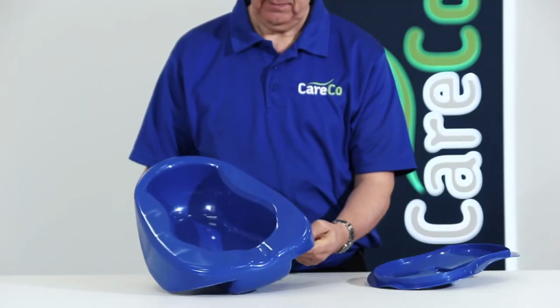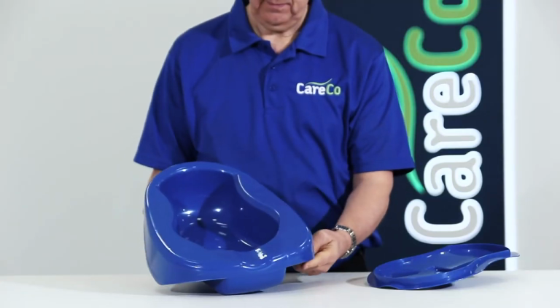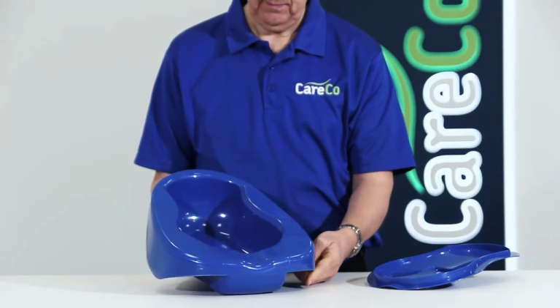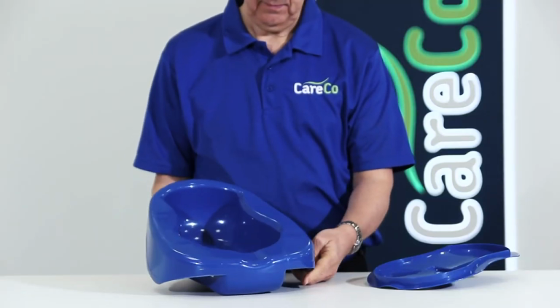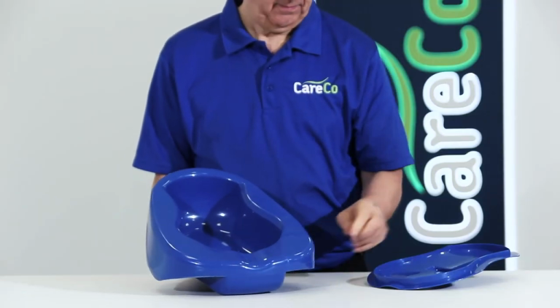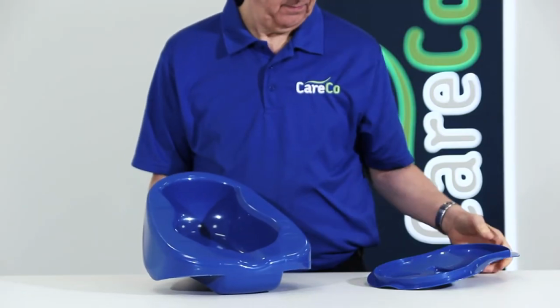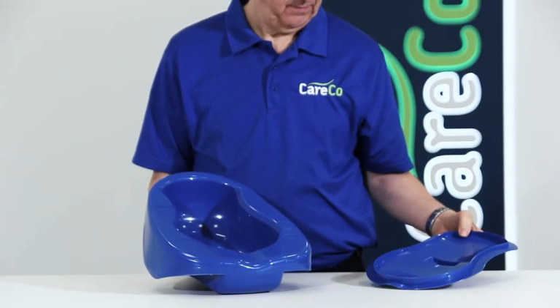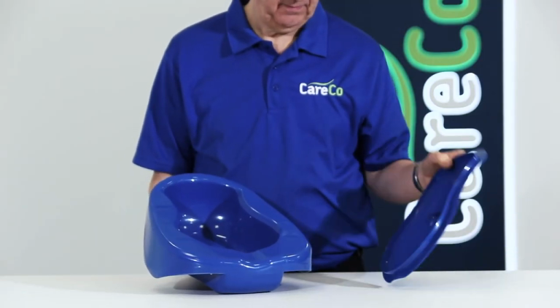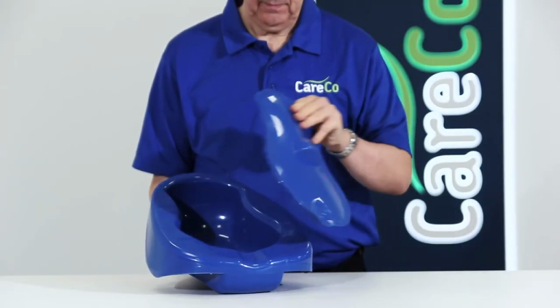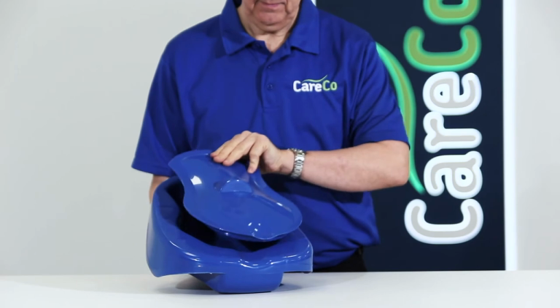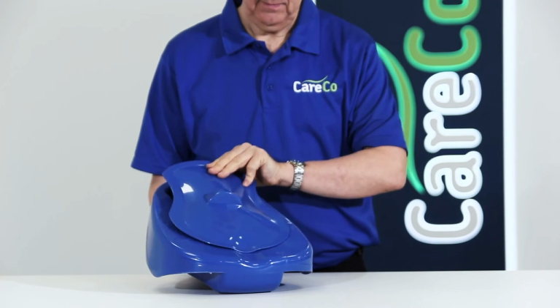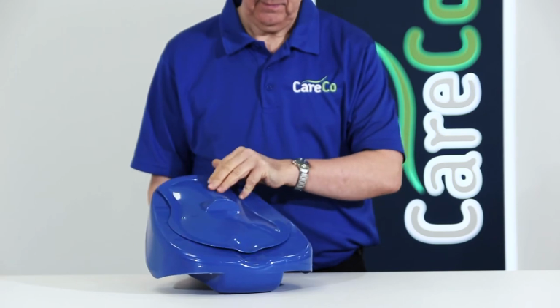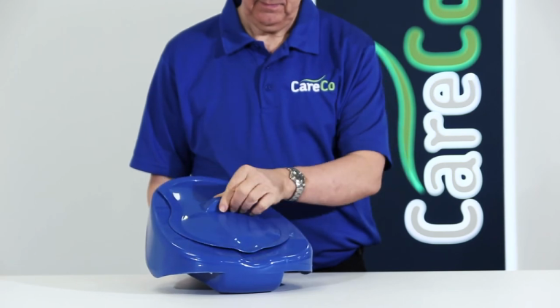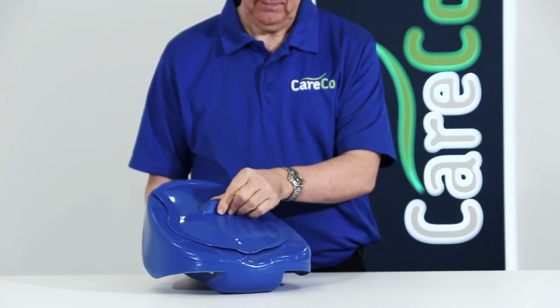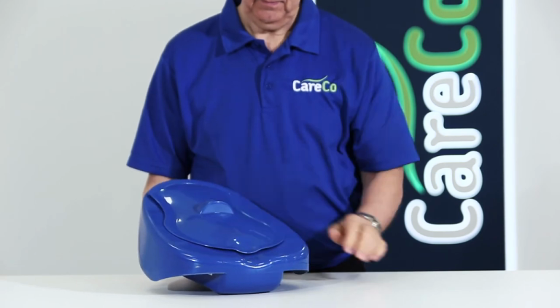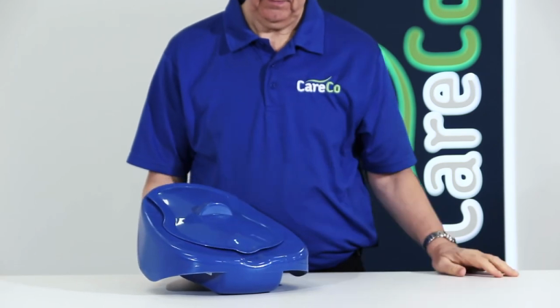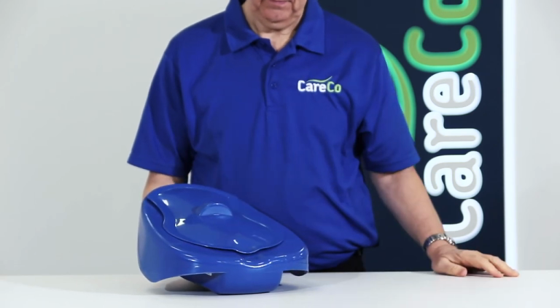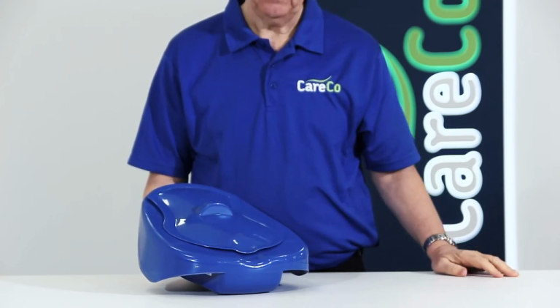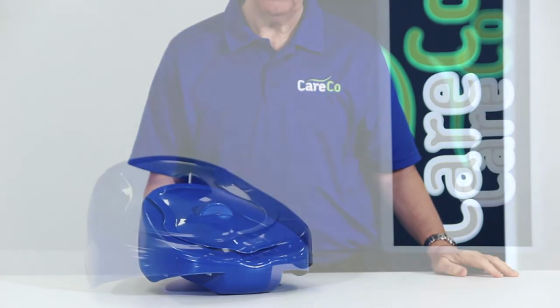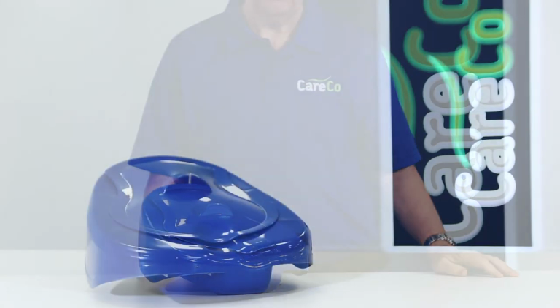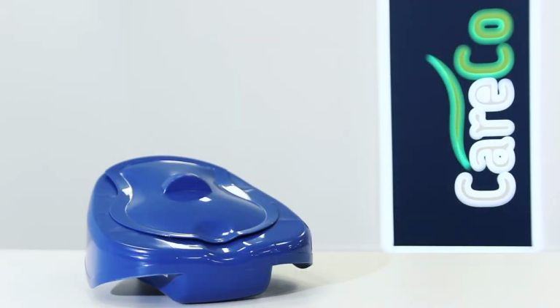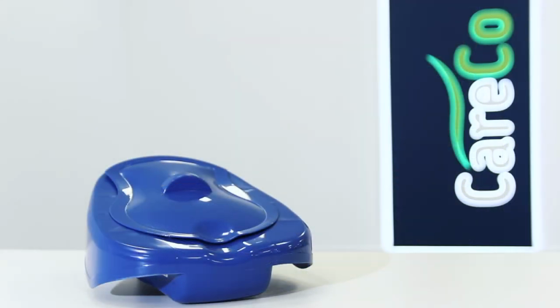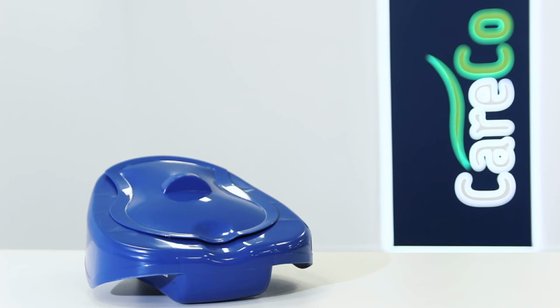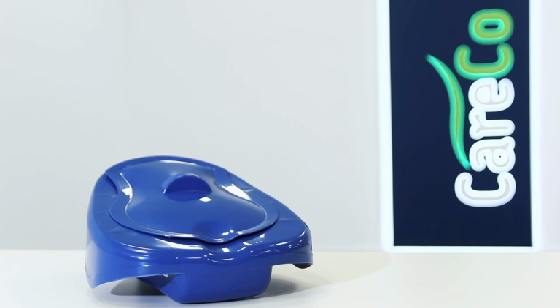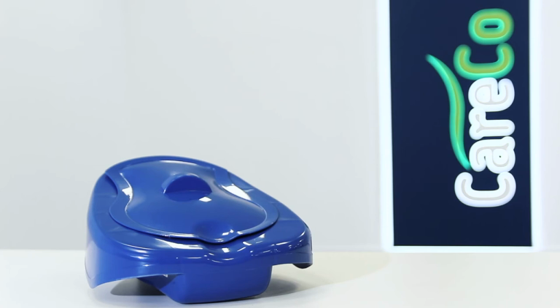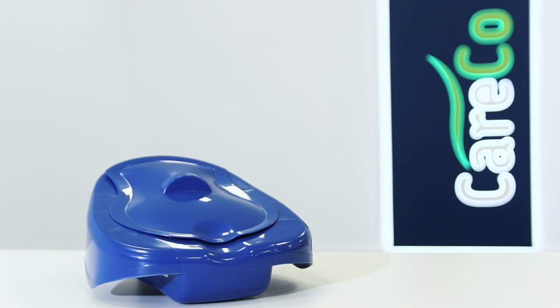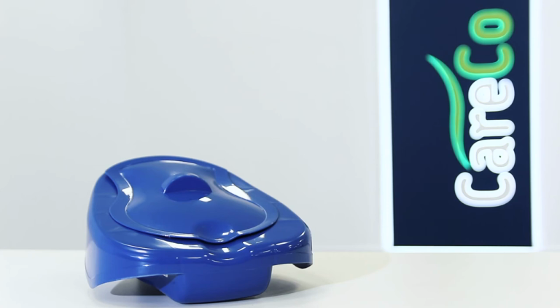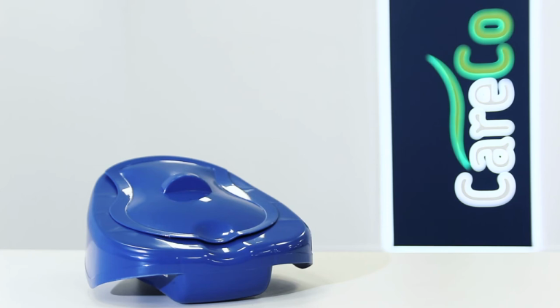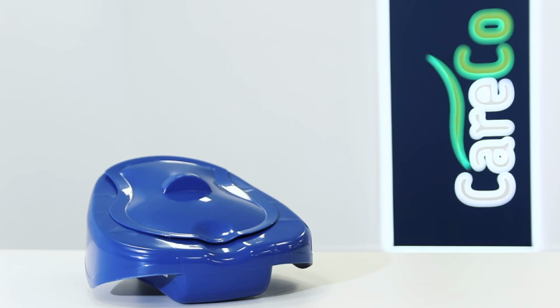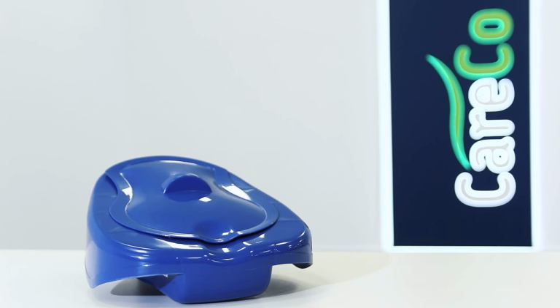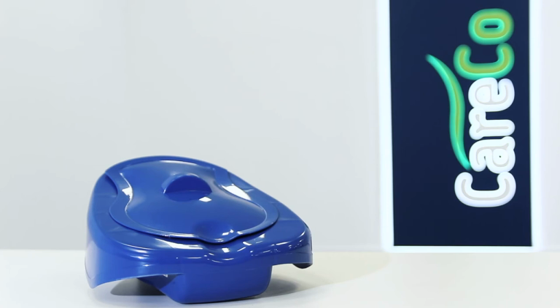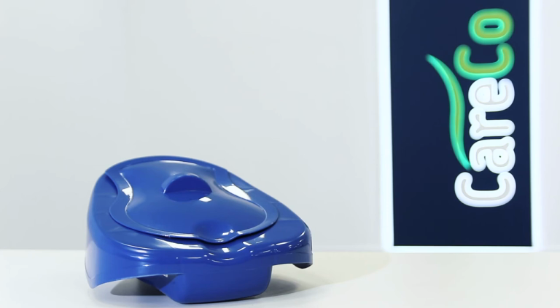To find out more about this item or any other products in our Bedroom Aids range, visit careco.co.uk. Pop into one of our showrooms or just give us a call. Thanks for watching, take care.